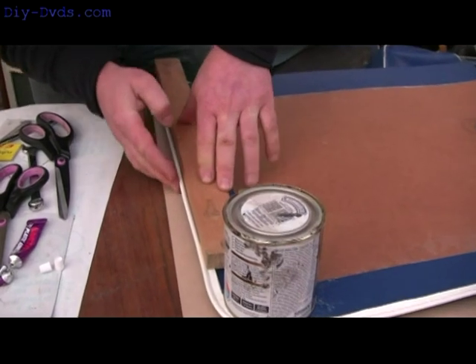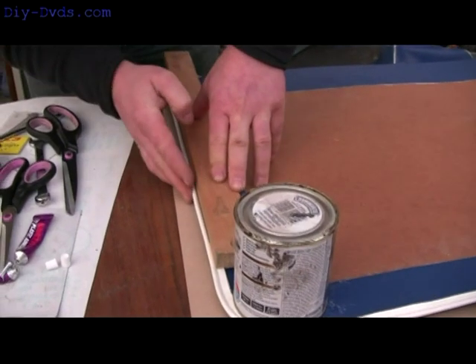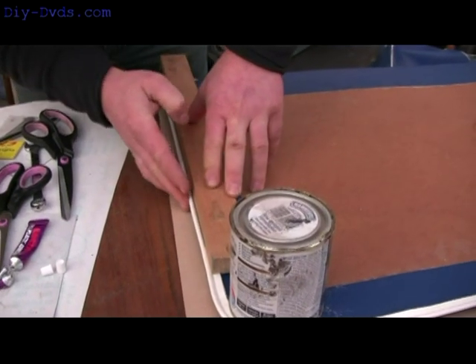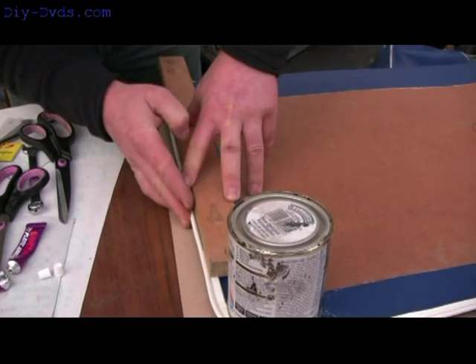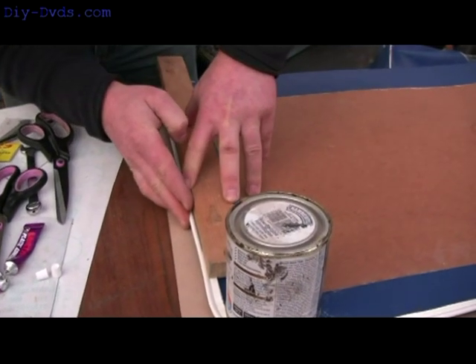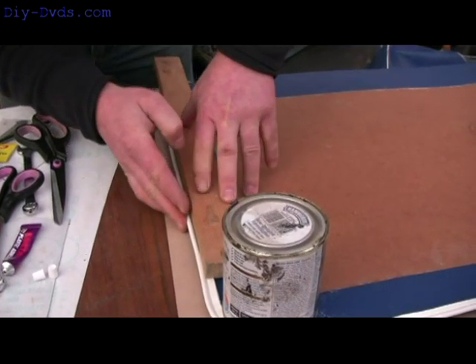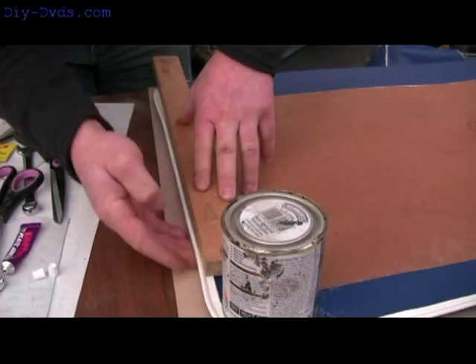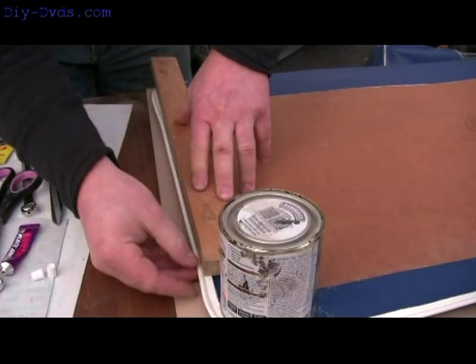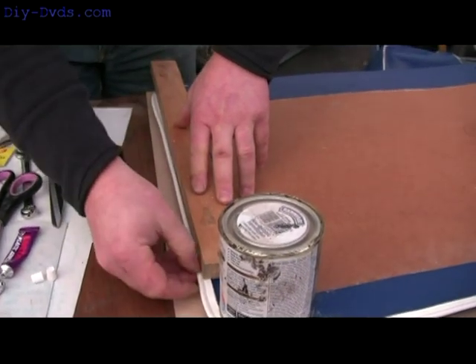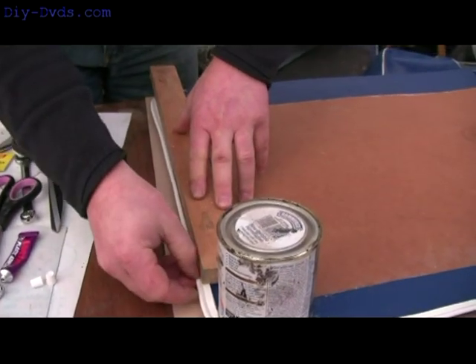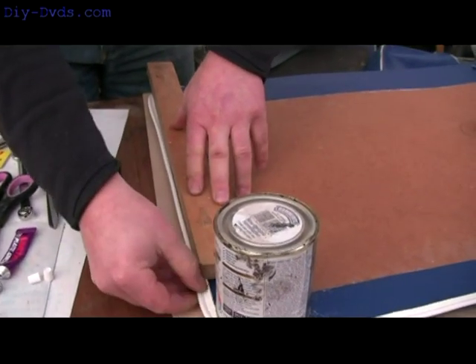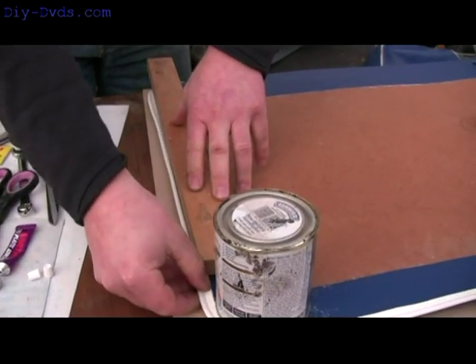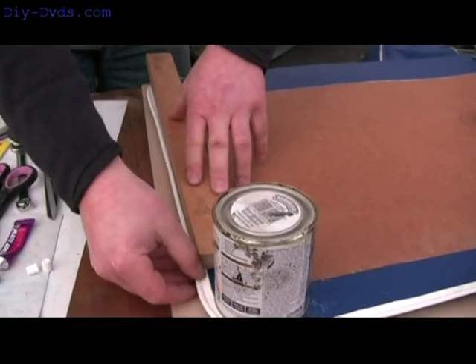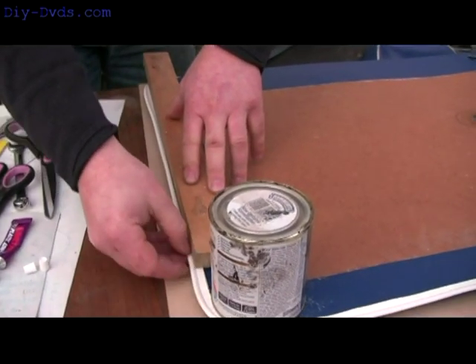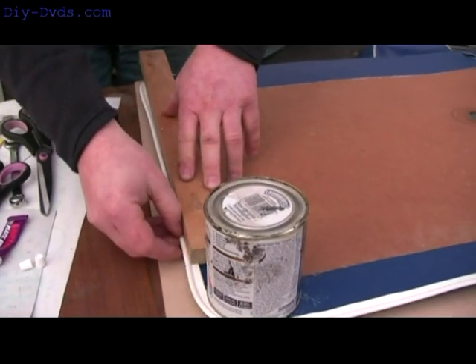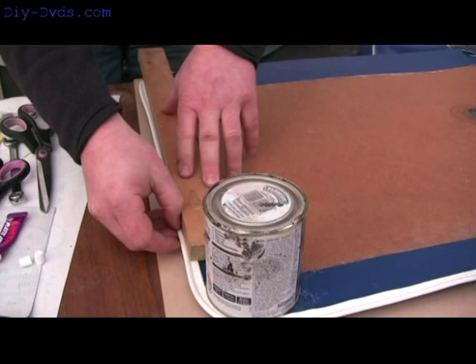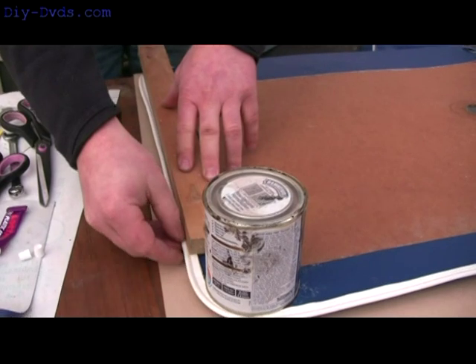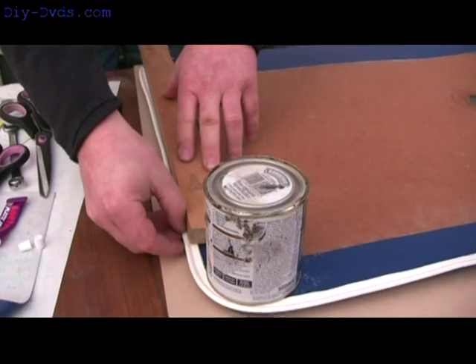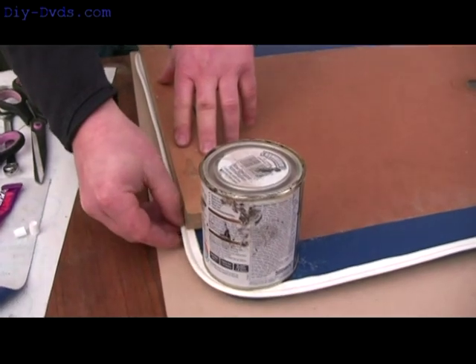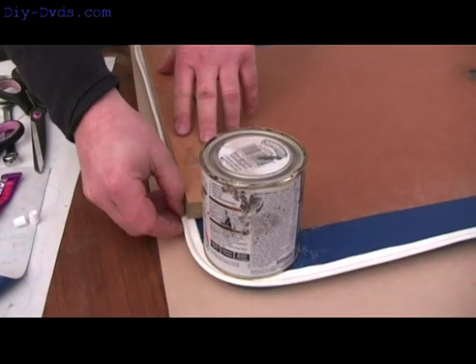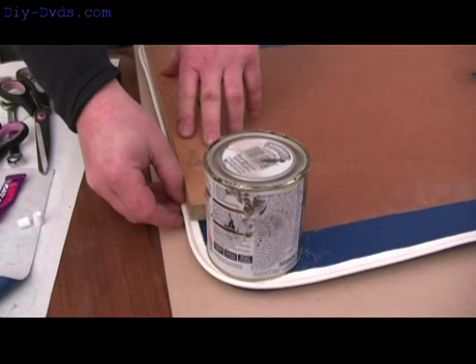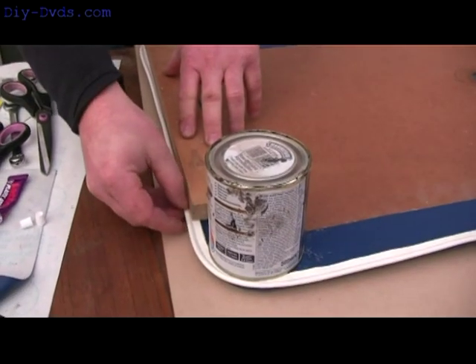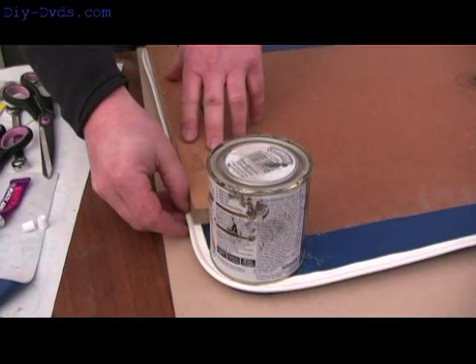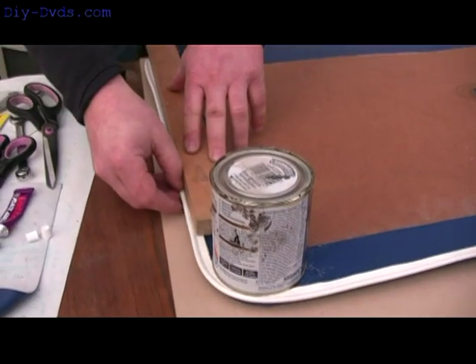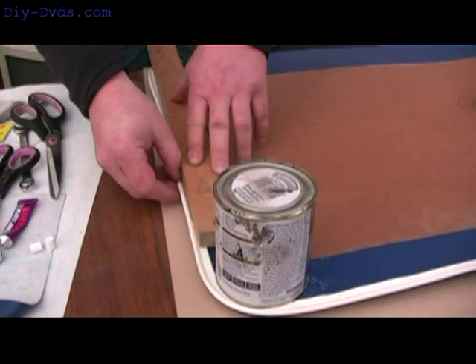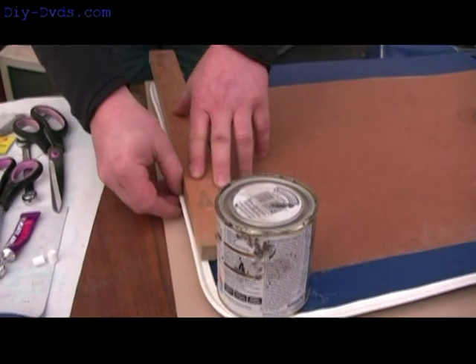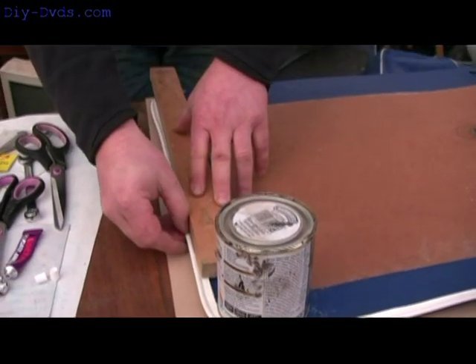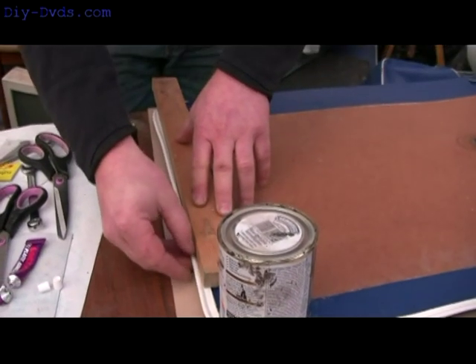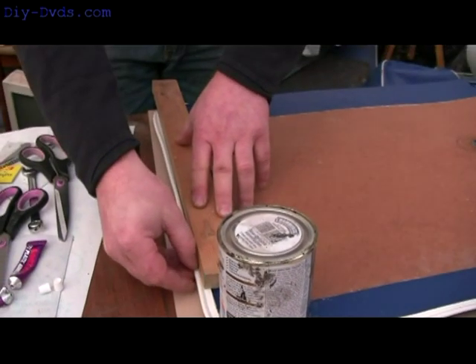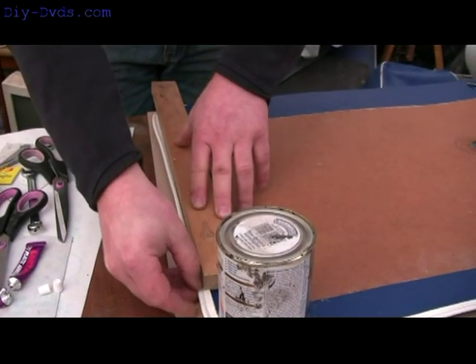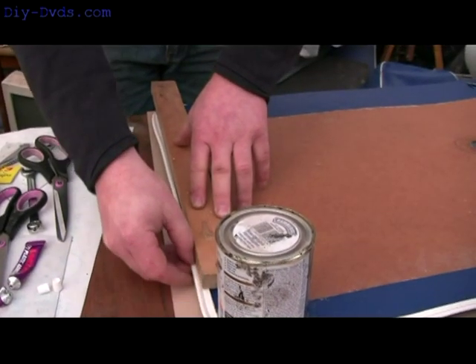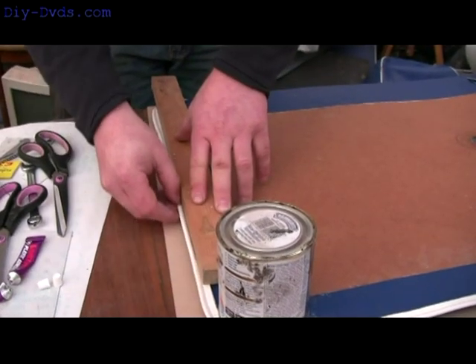Little bit fiddly. I did the other three in front of the telly indoors — took me time. Nice, even, straight edge.